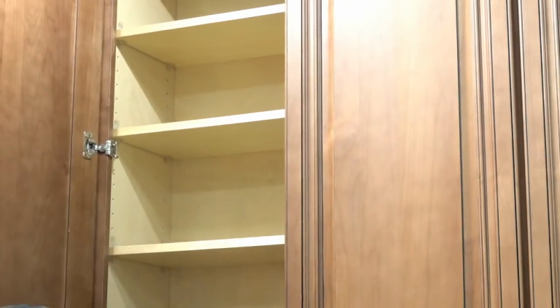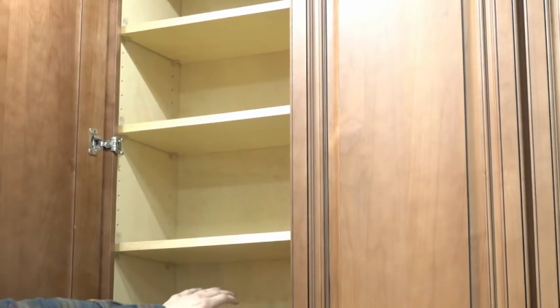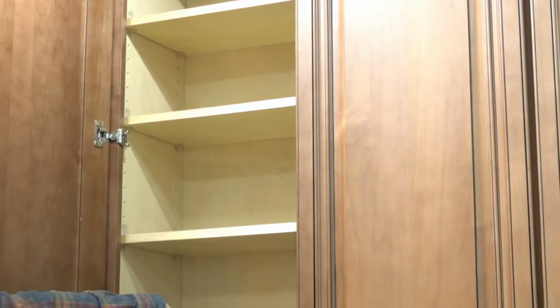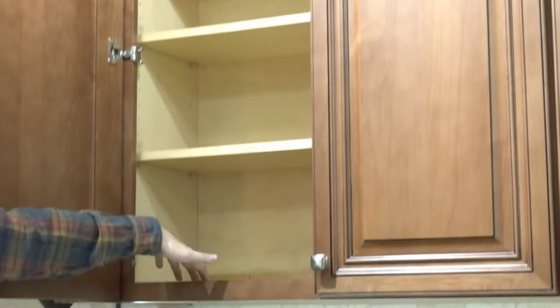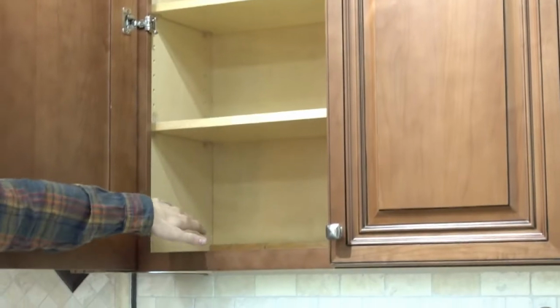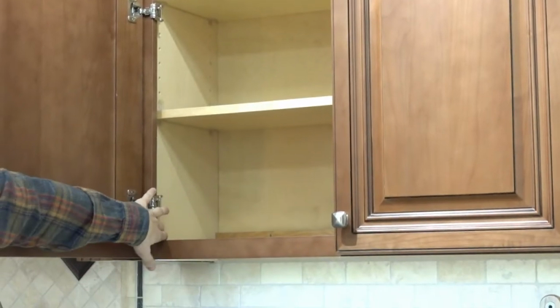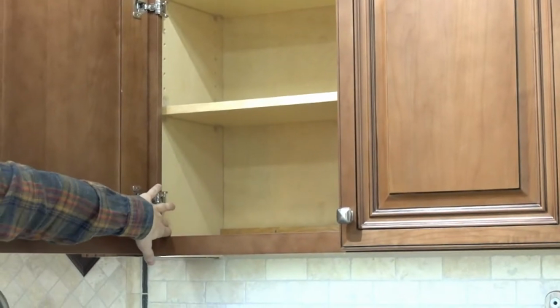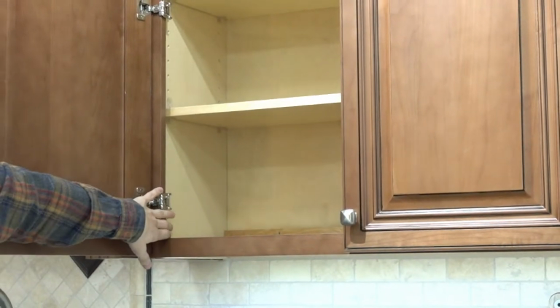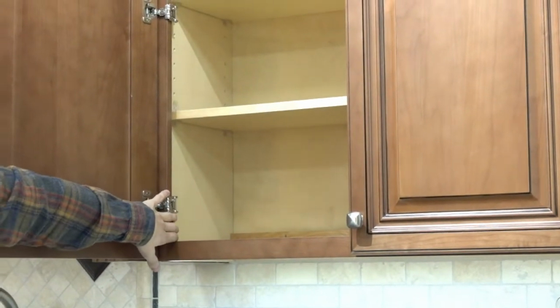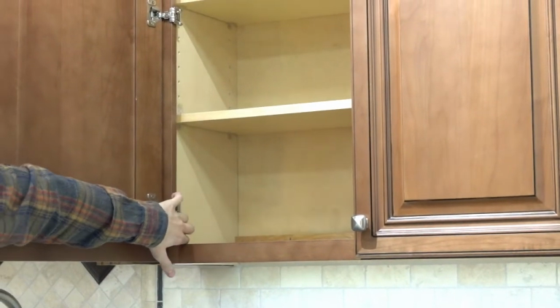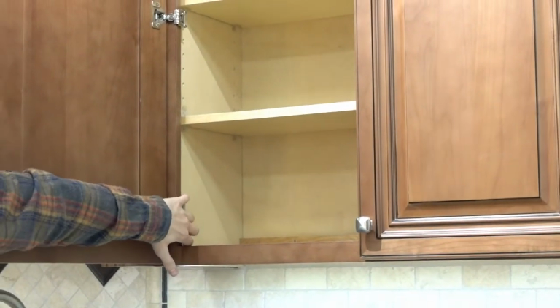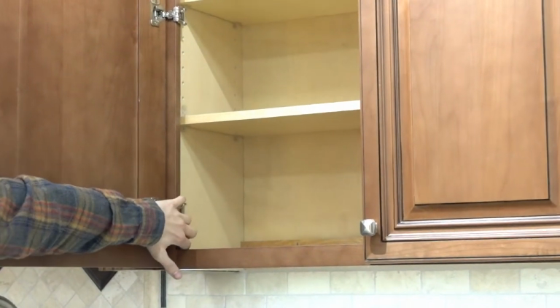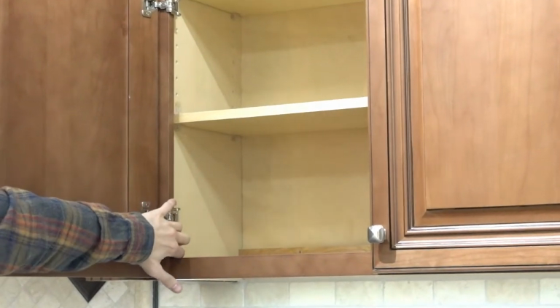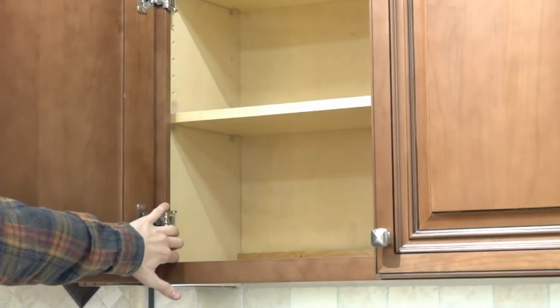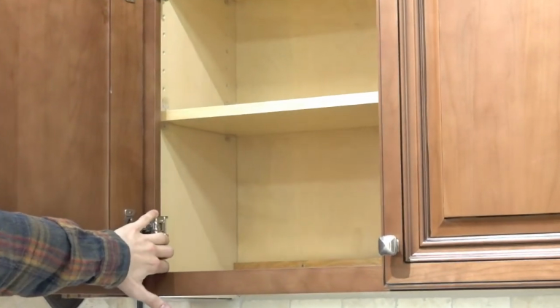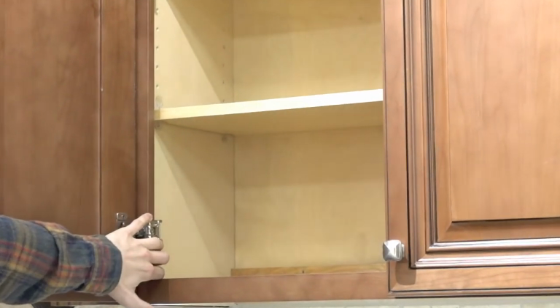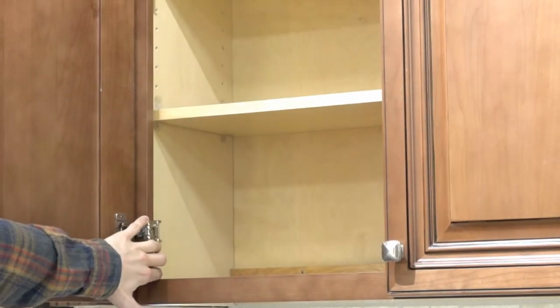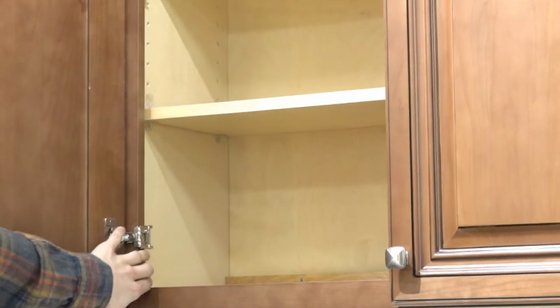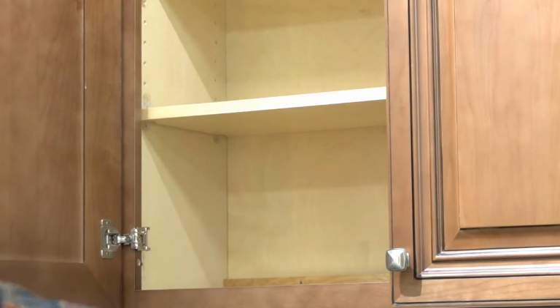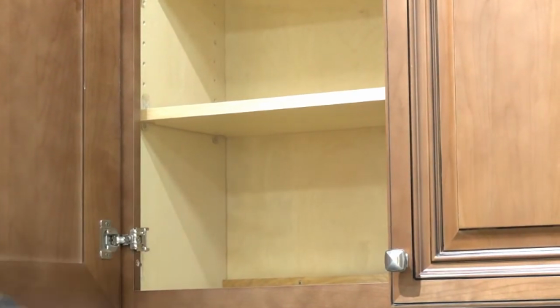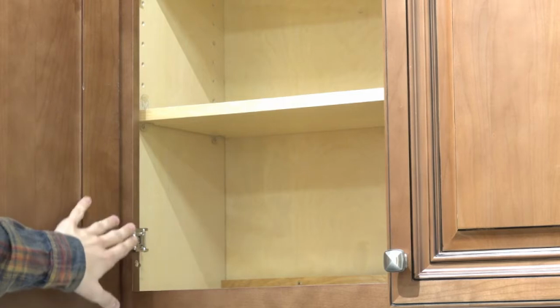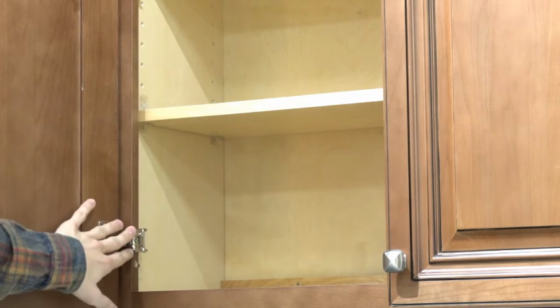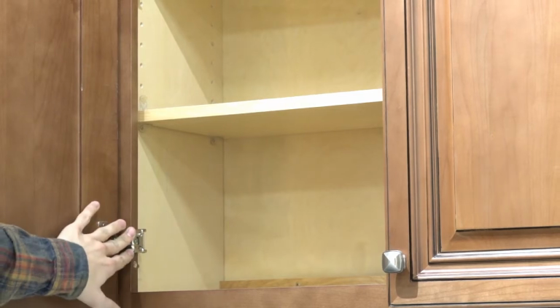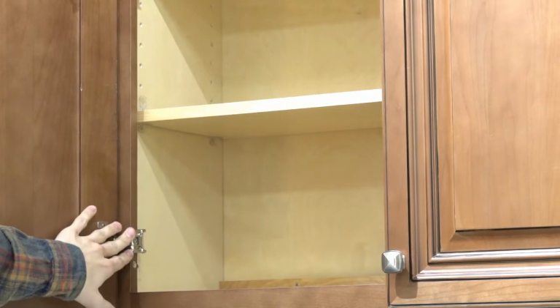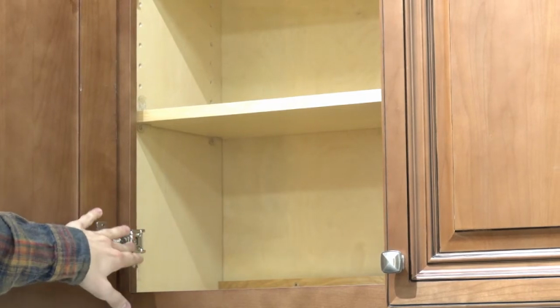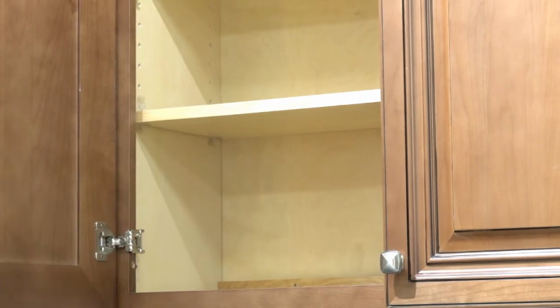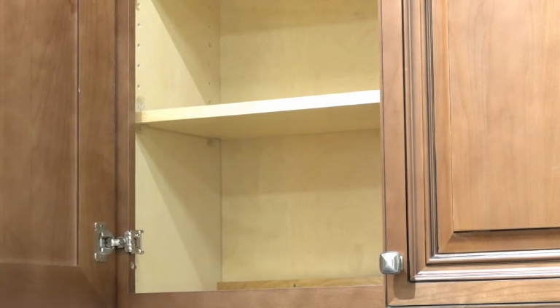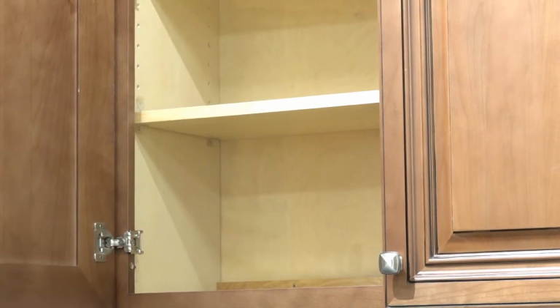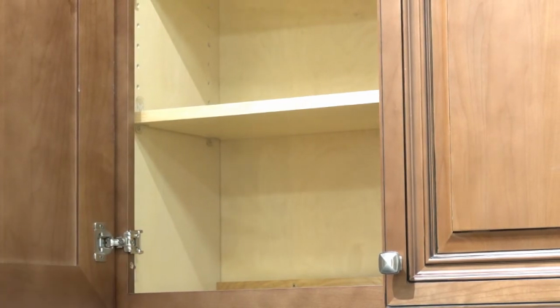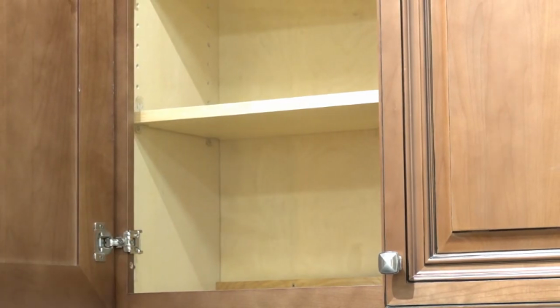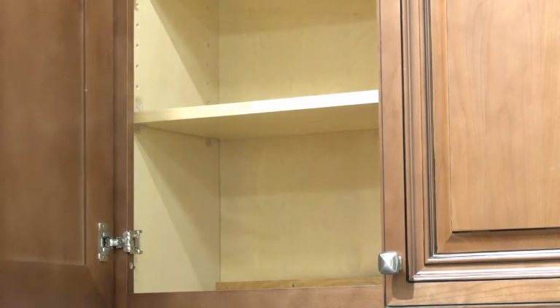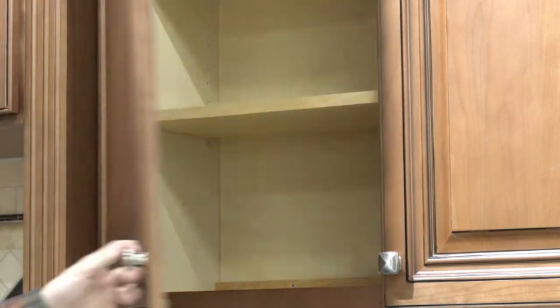The cabinet itself is assembled using L-shaped brackets, and the hinges for the doors have the soft-close feature as well.